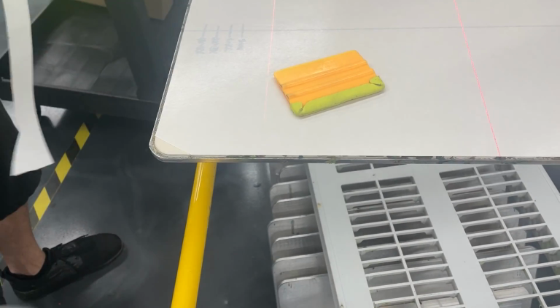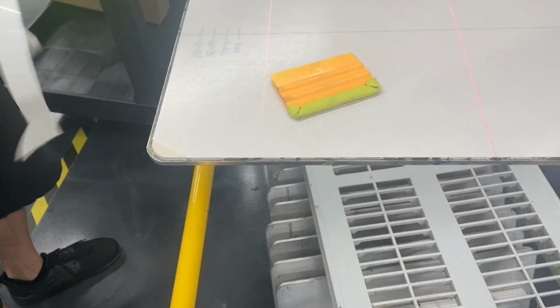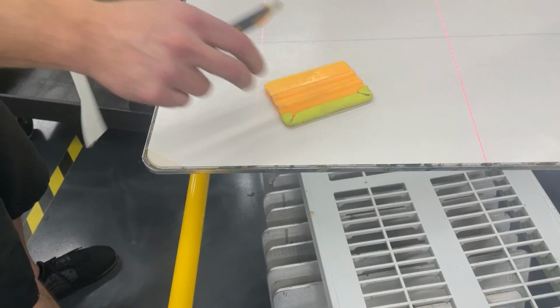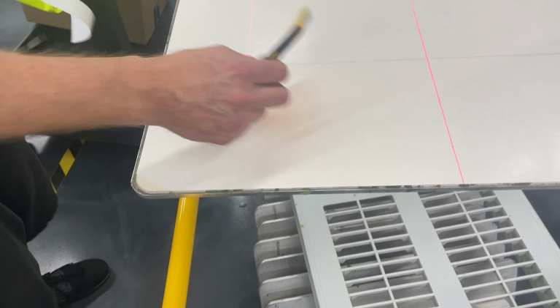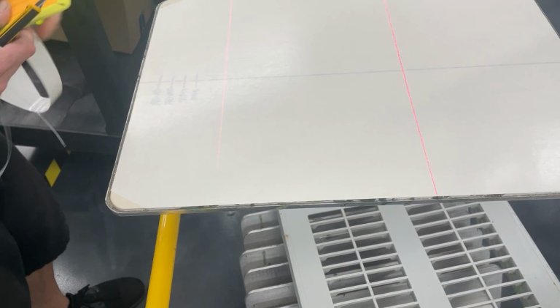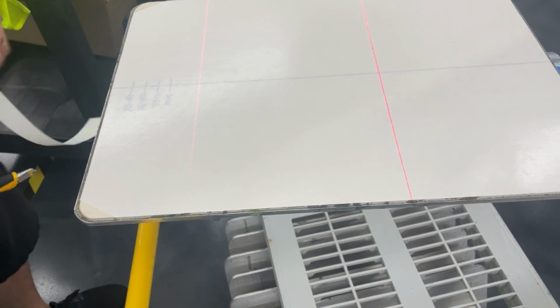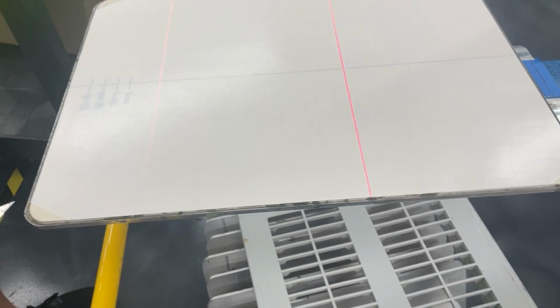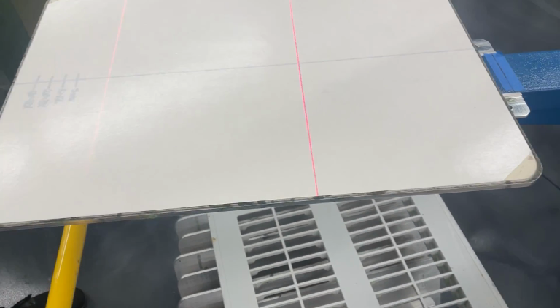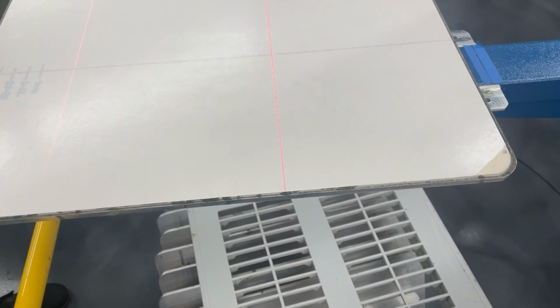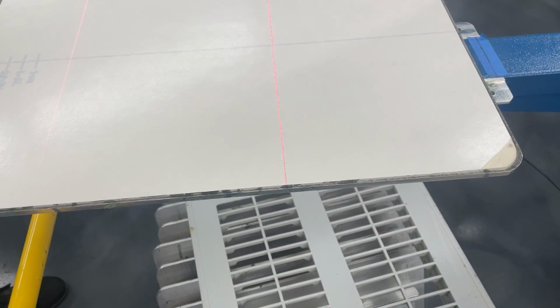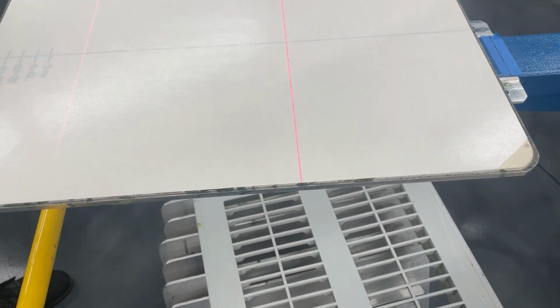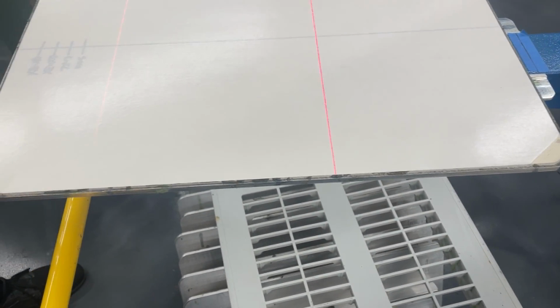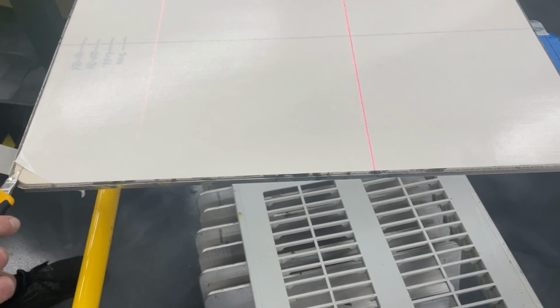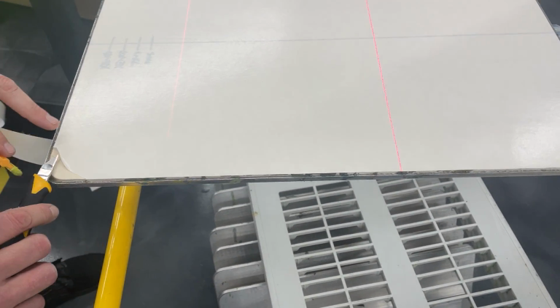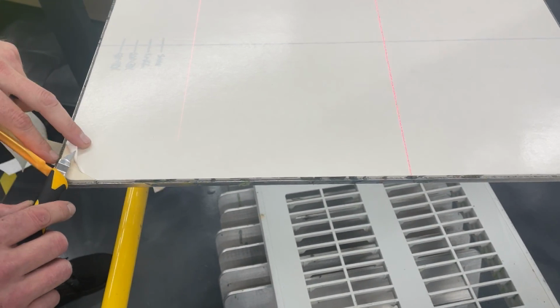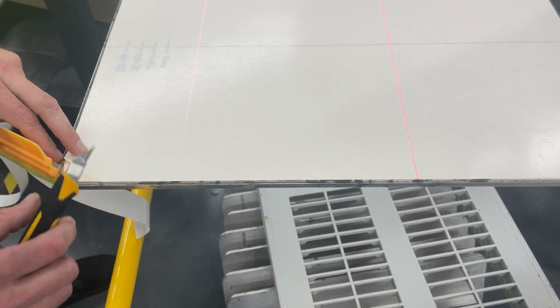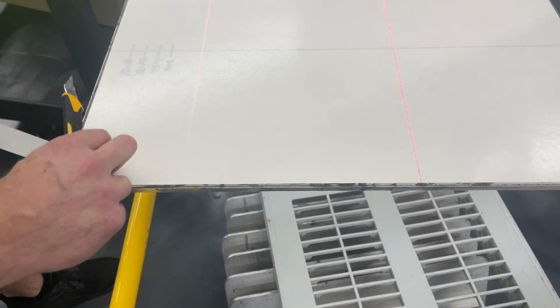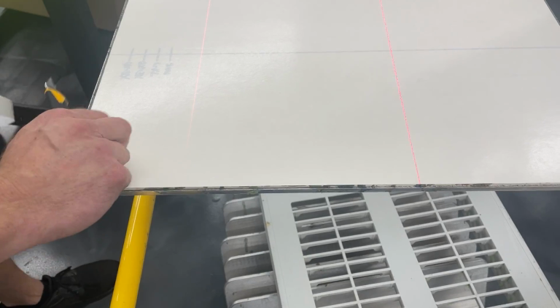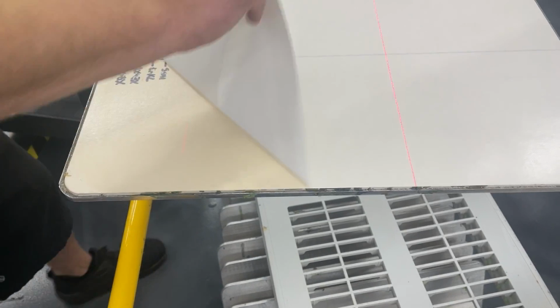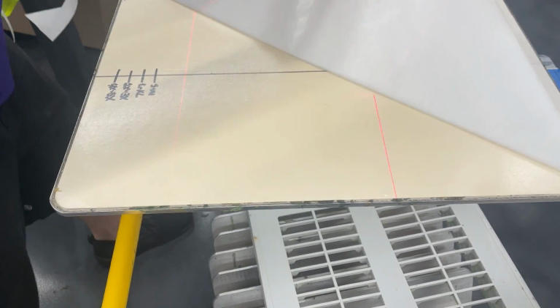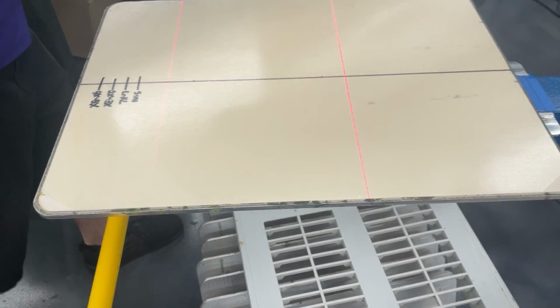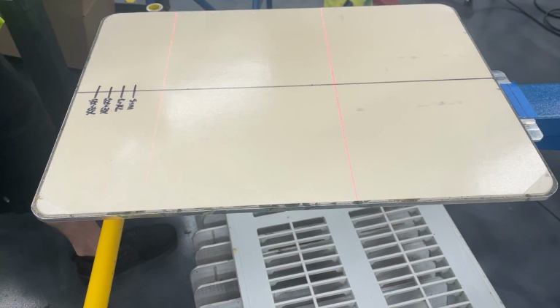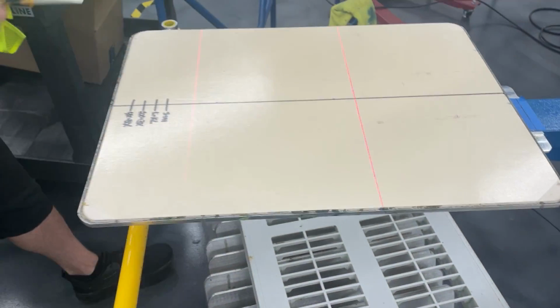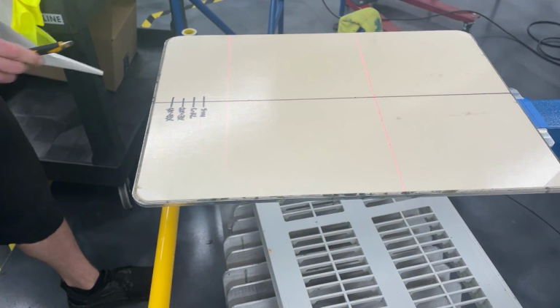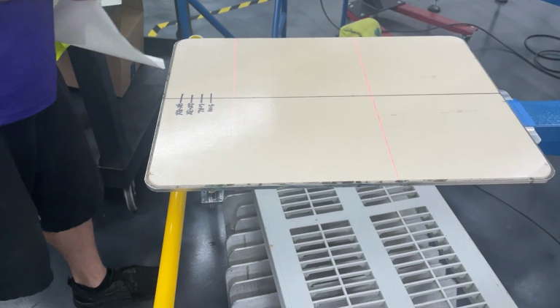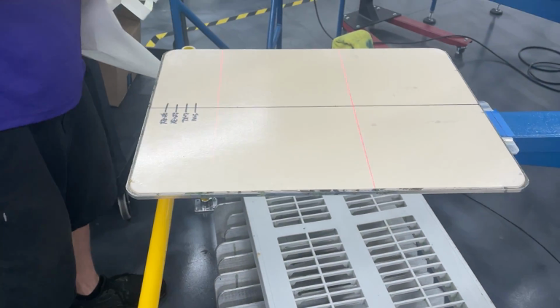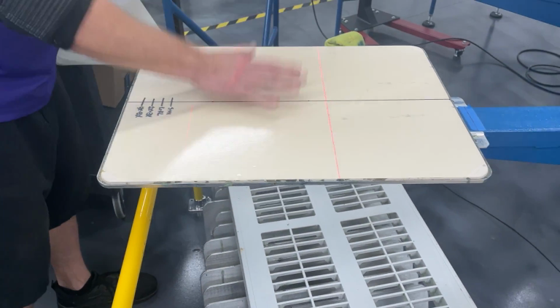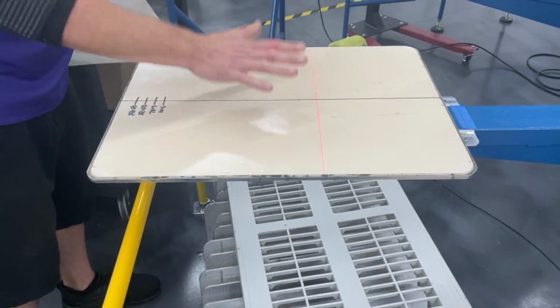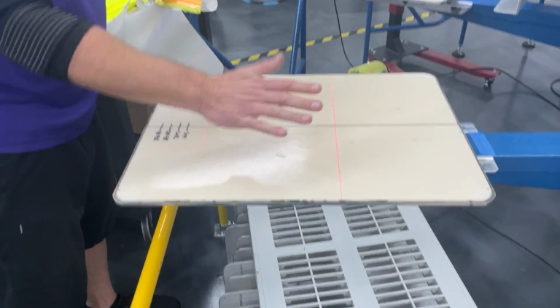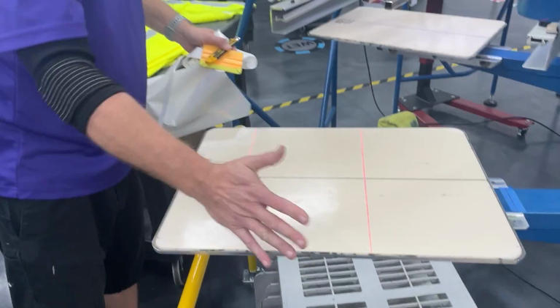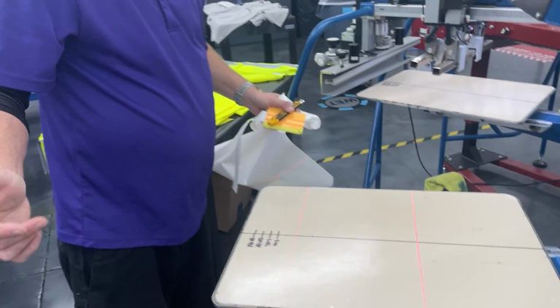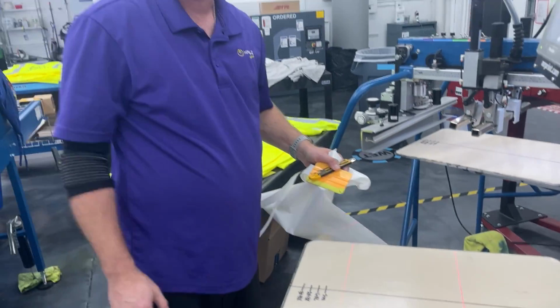All right, so now we've got it completely cut off. Now we're just going to peel up that liner — I like to get my knife just right under there and peel it up. It's all tacky and ready to go.